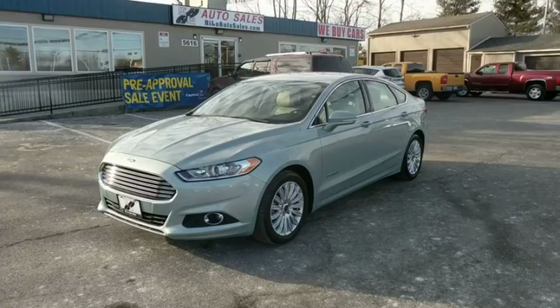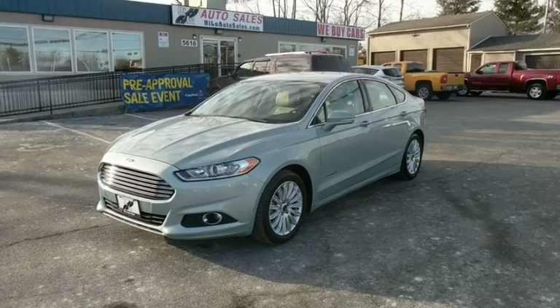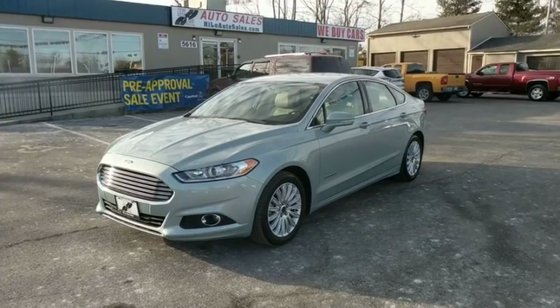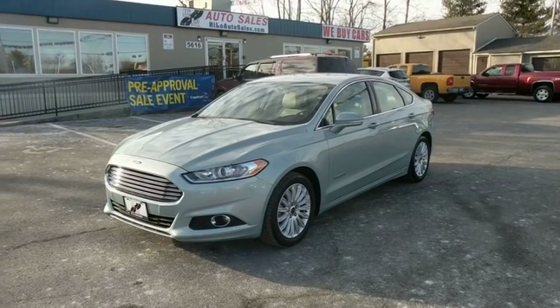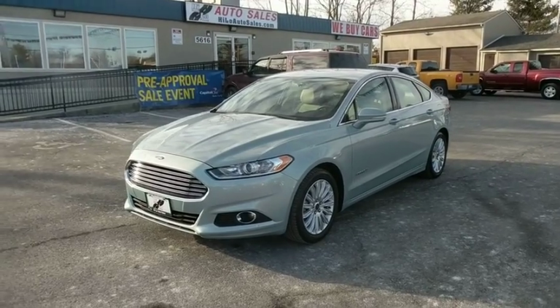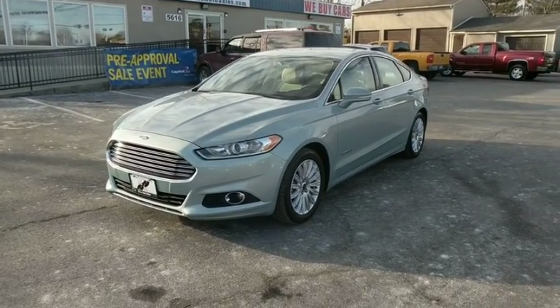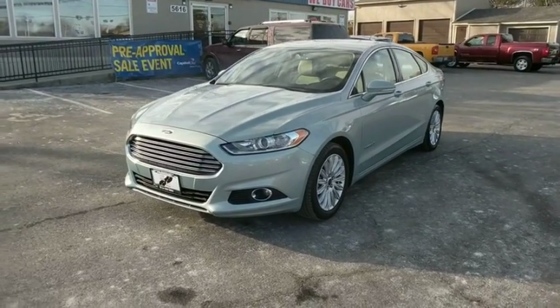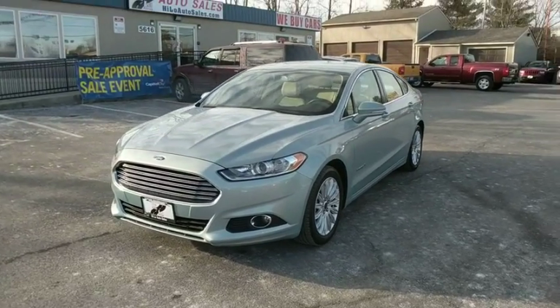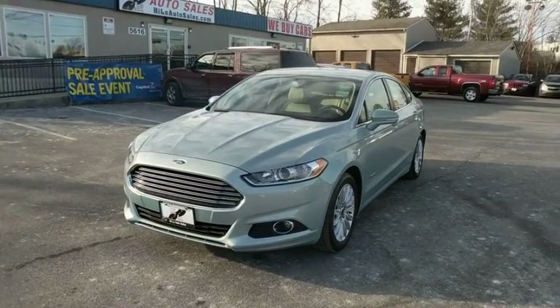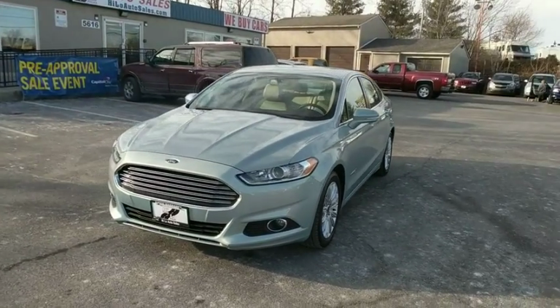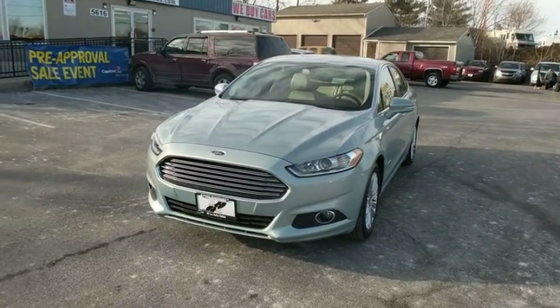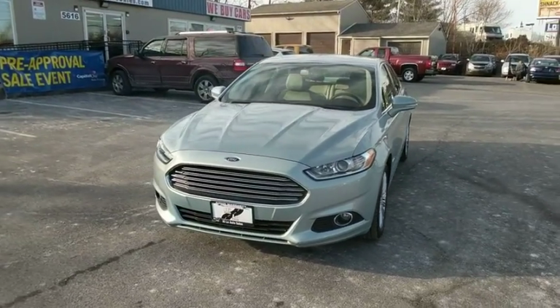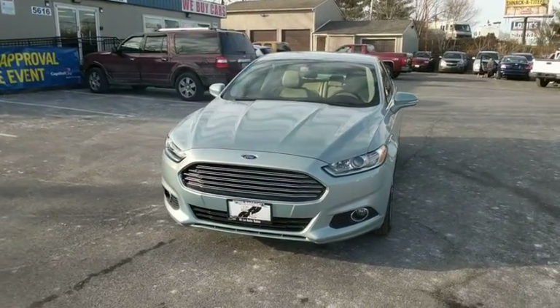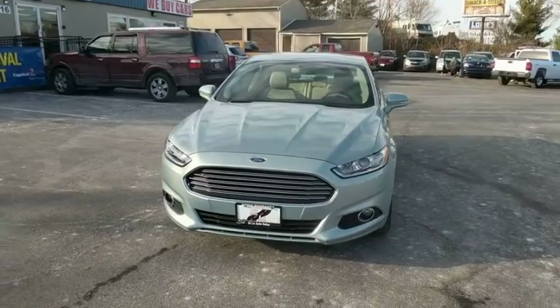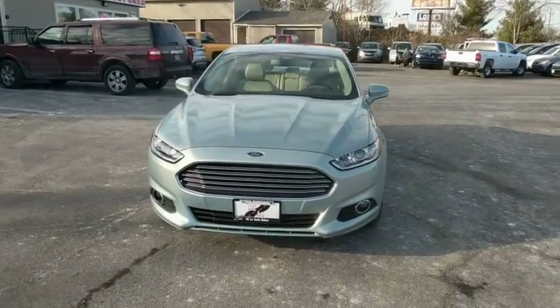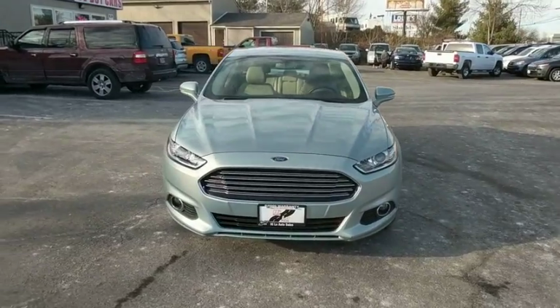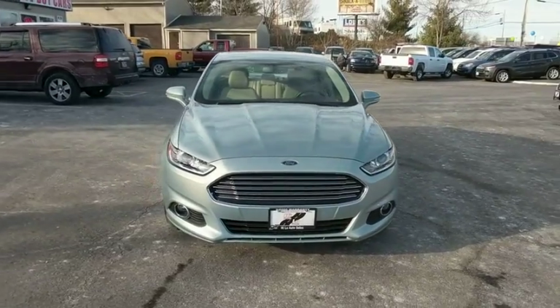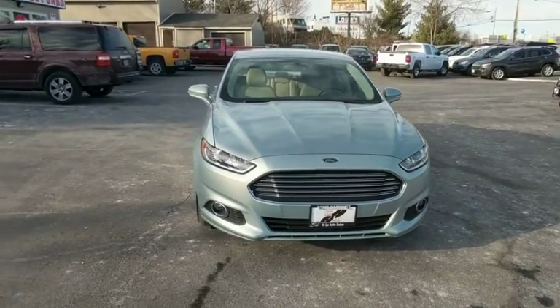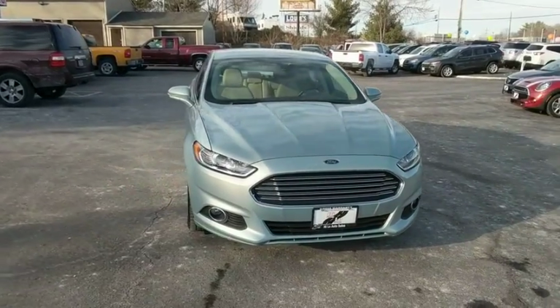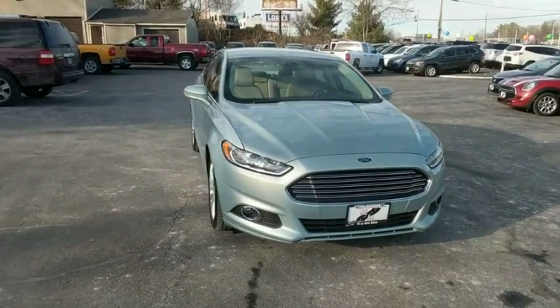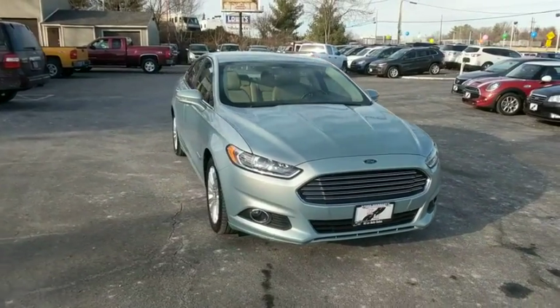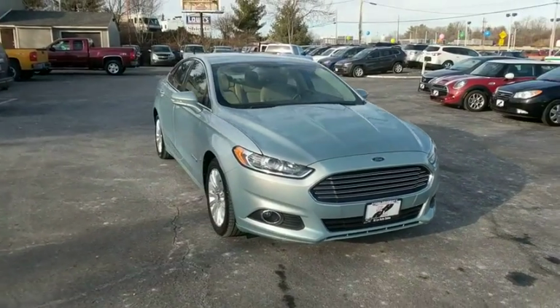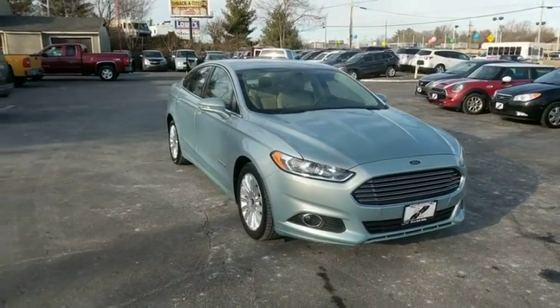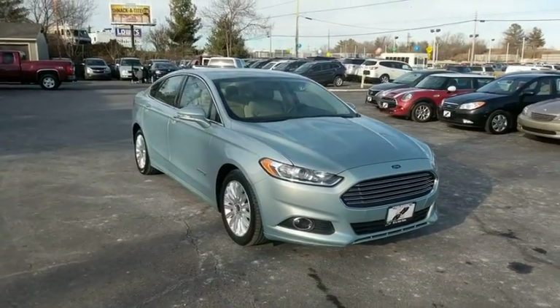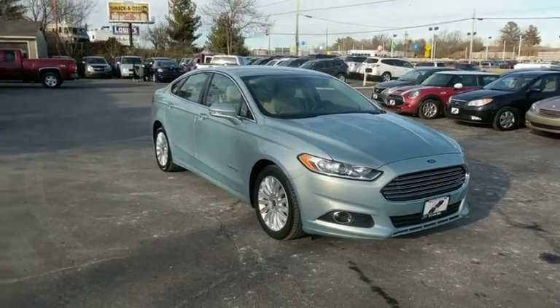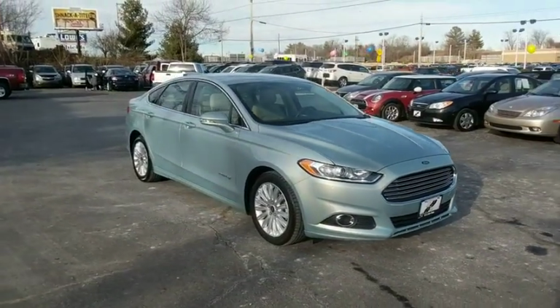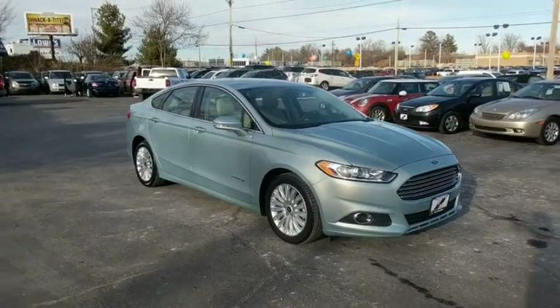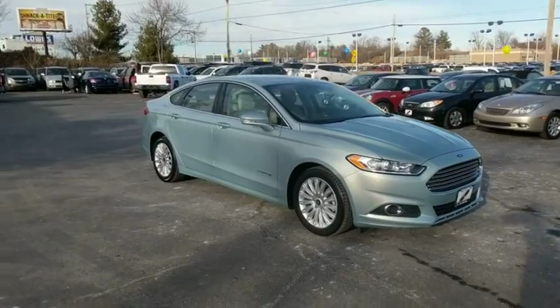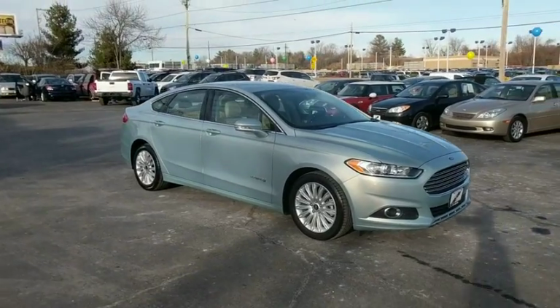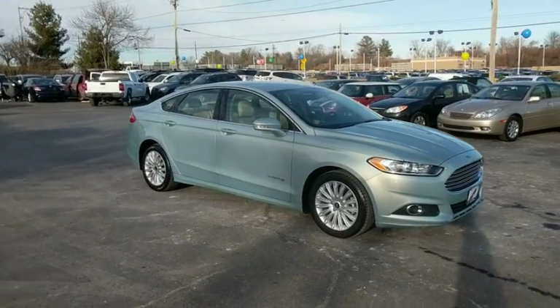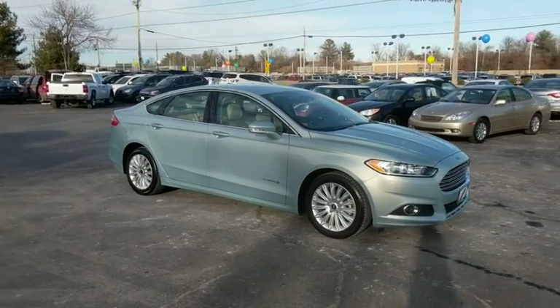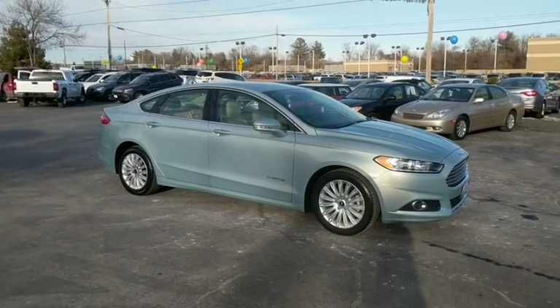The 2013 Ford Fusion Hybrid. You can have both impressive power and great economy in a Fusion. This vehicle has less than 25,000 miles. Here are some of this vehicle's great options.